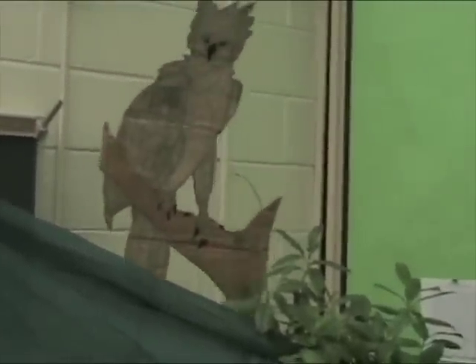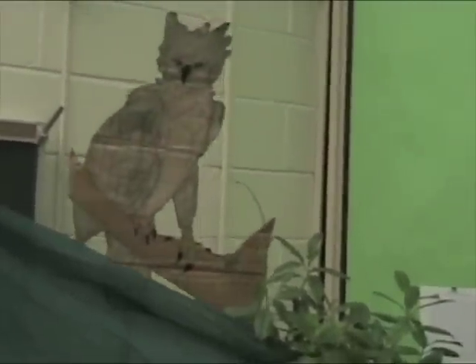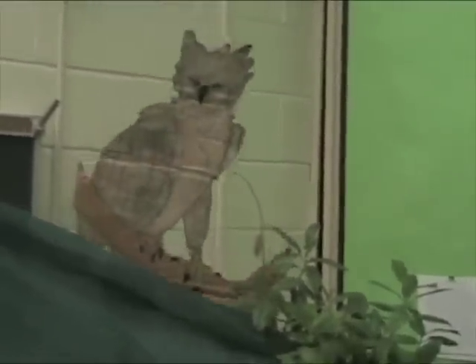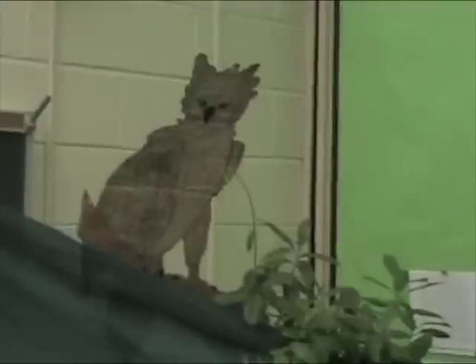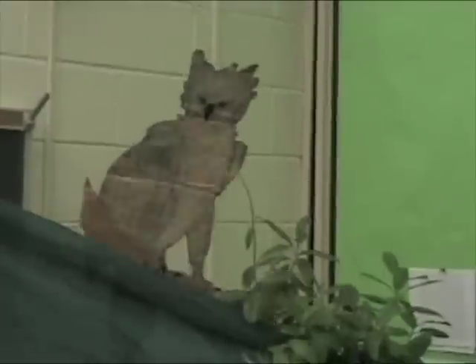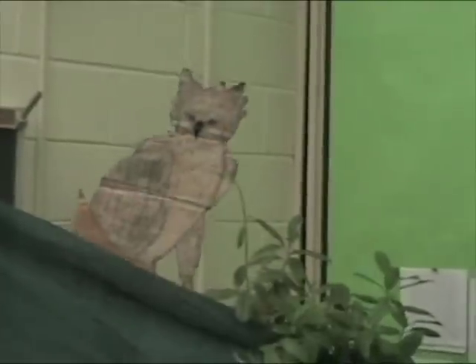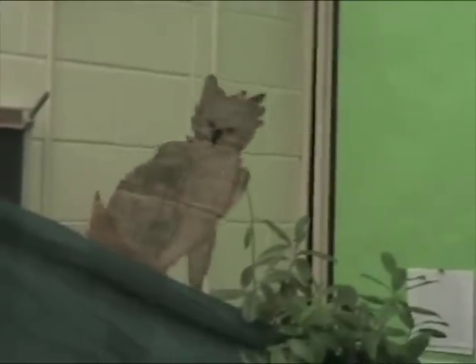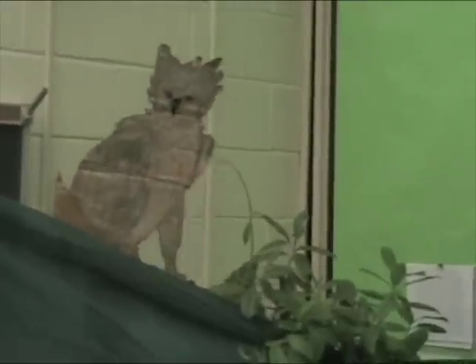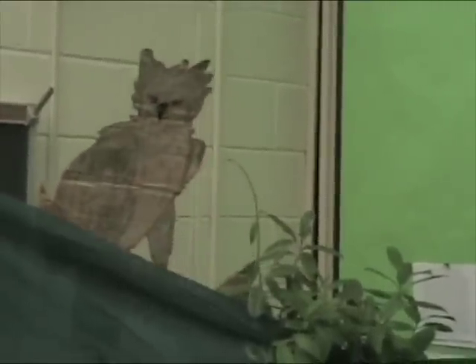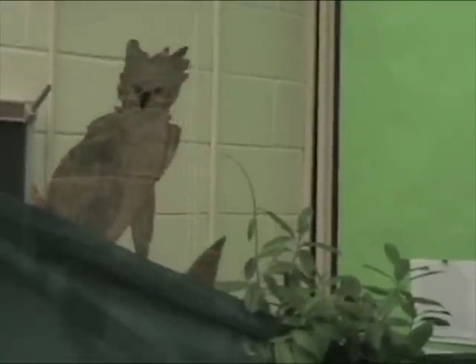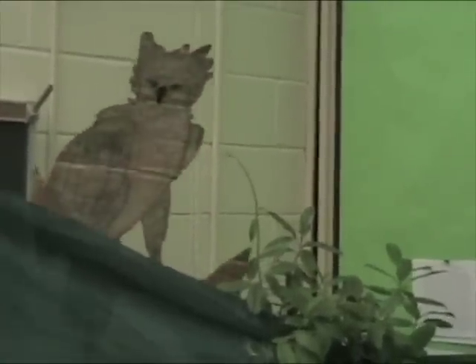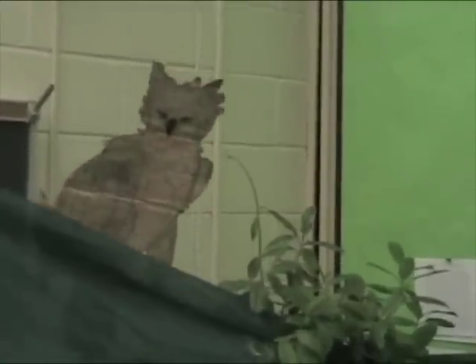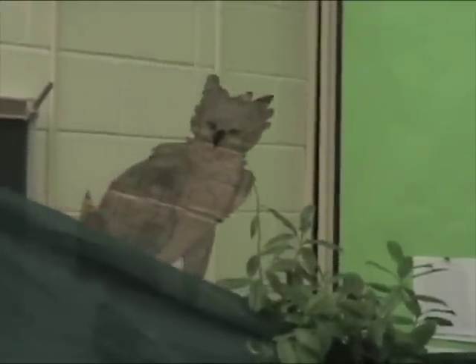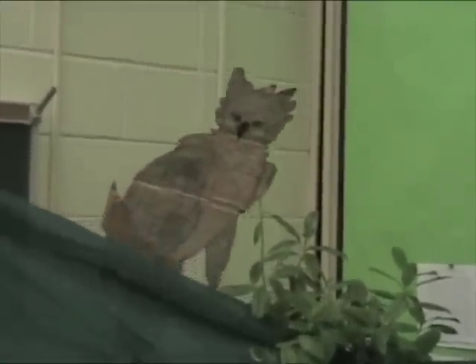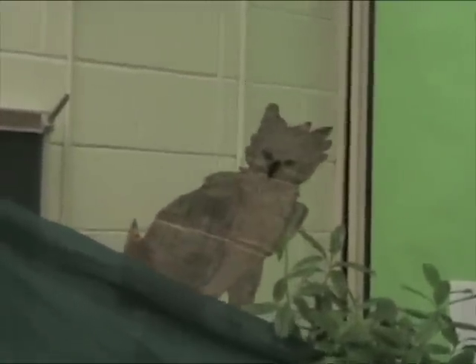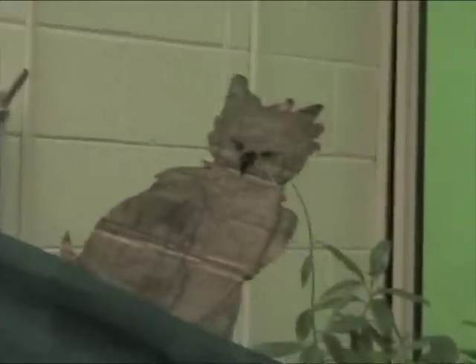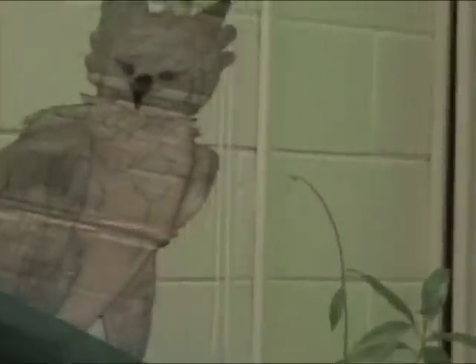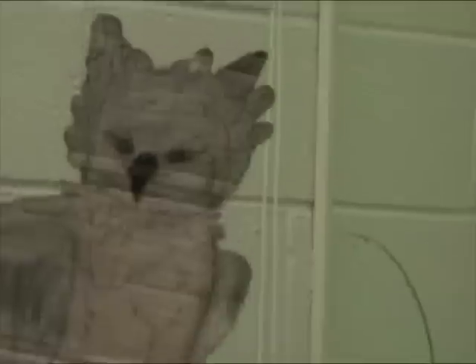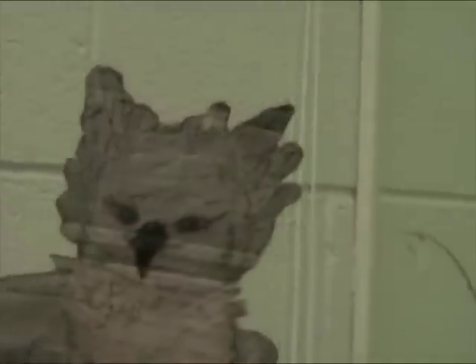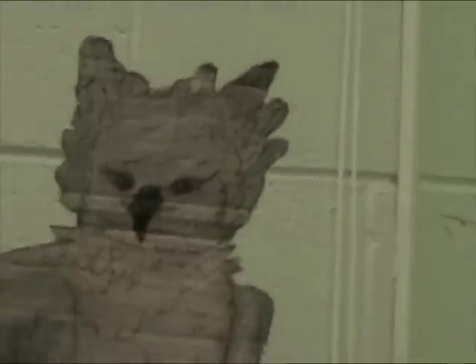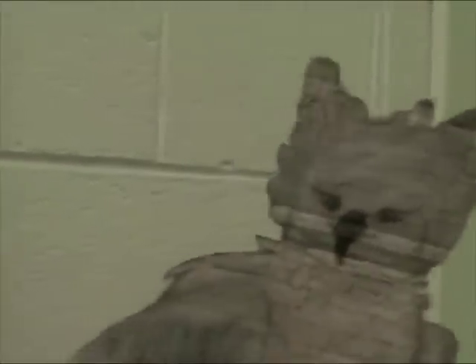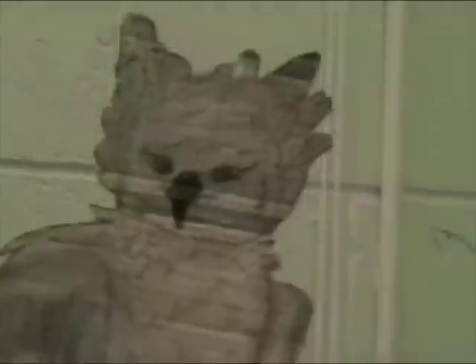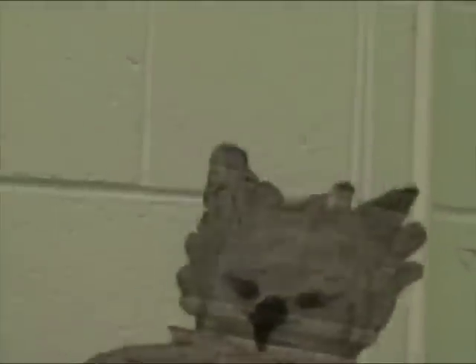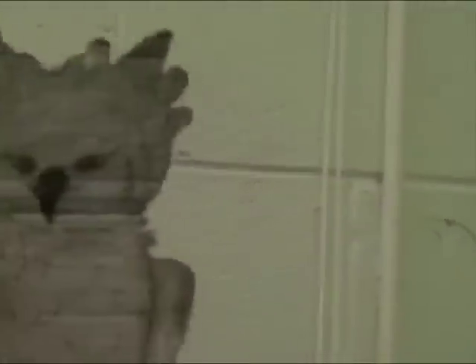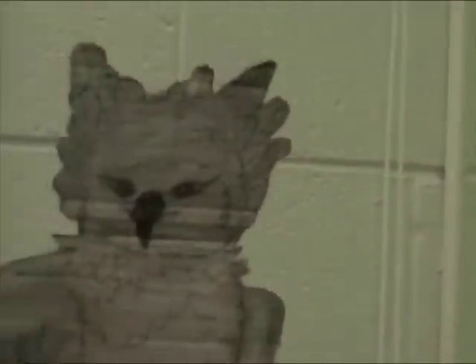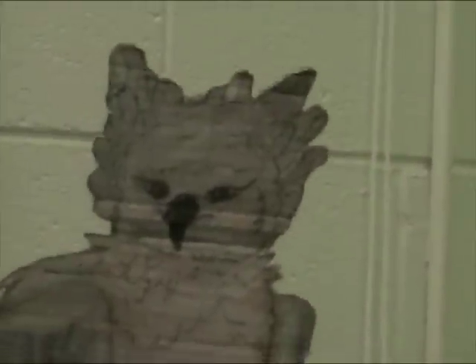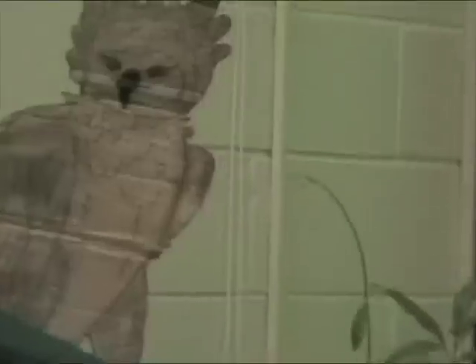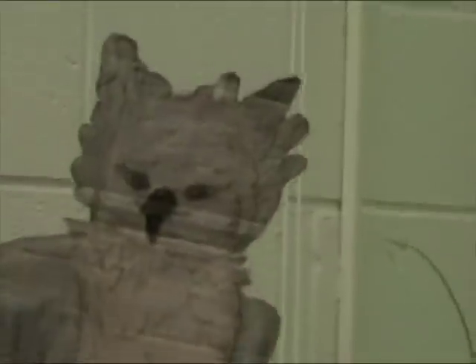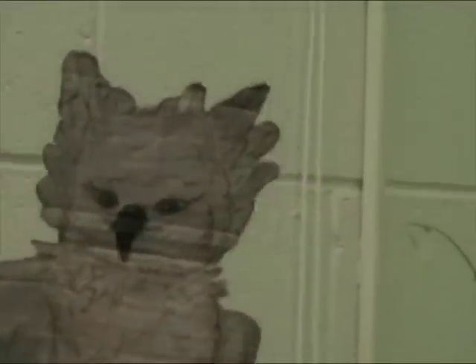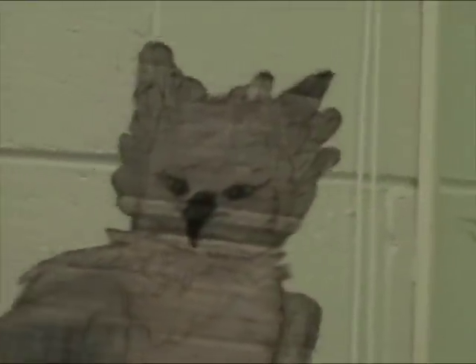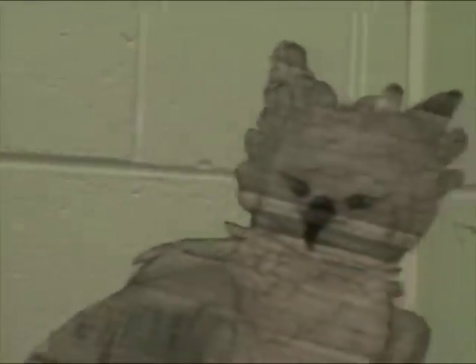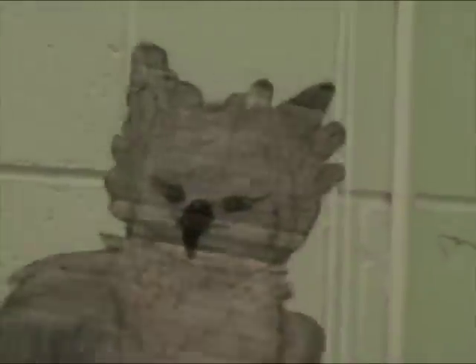Harpy eagles can weigh up to 18 pounds. Another amazing fact is that harpy eagles can fly 50 miles per hour. Hard to believe, isn't it? Now you understand why they are amazing.